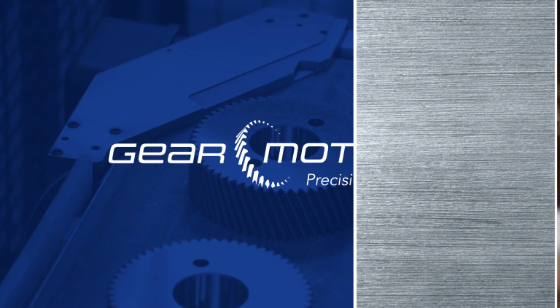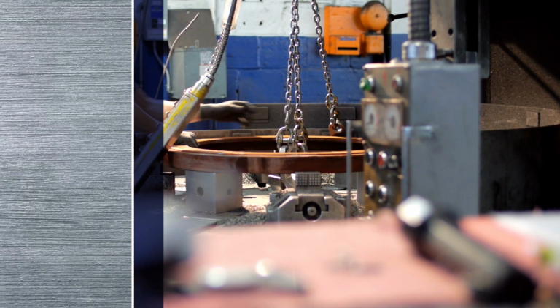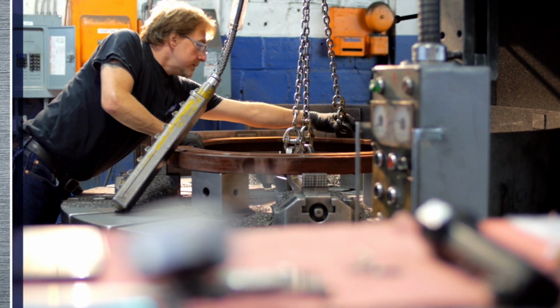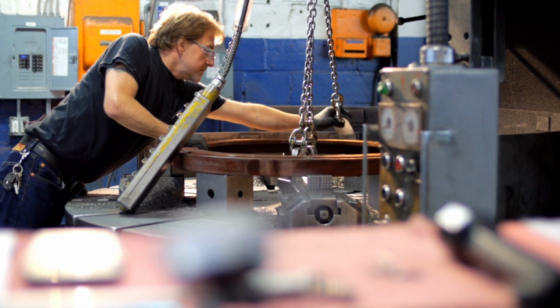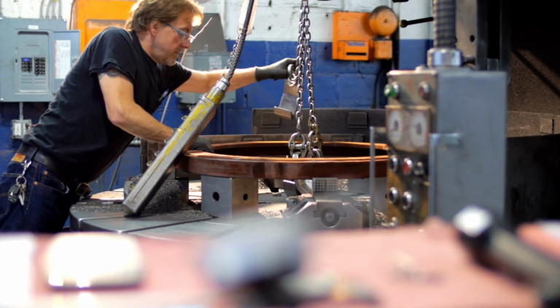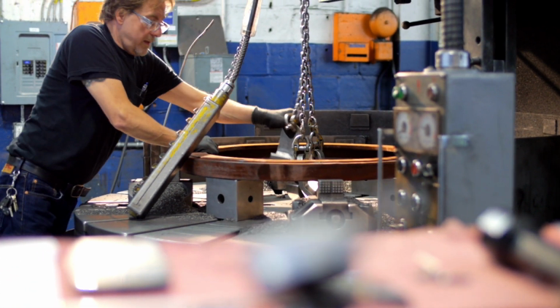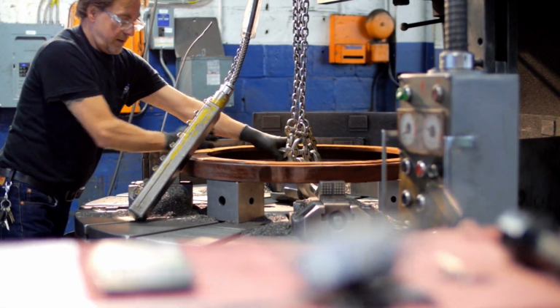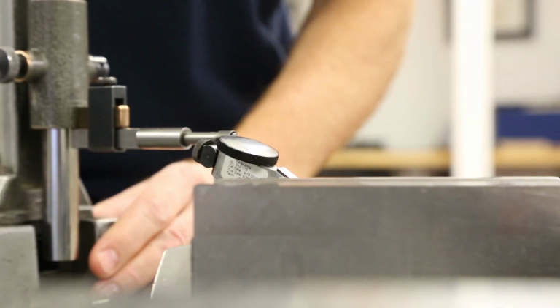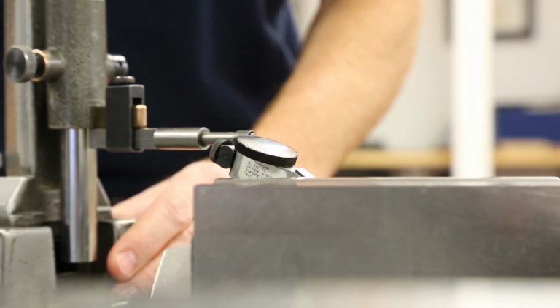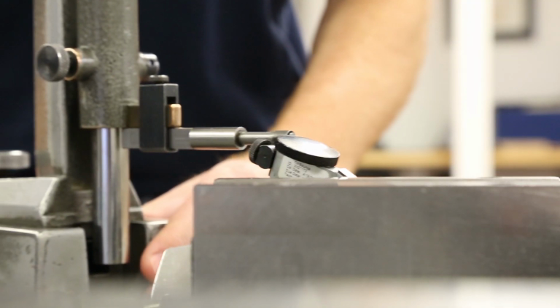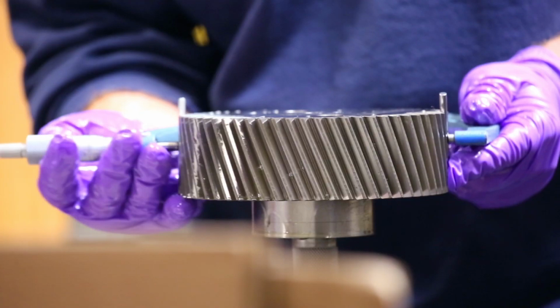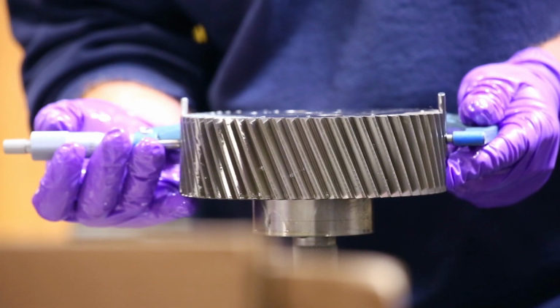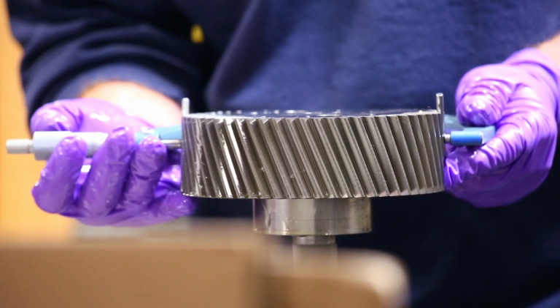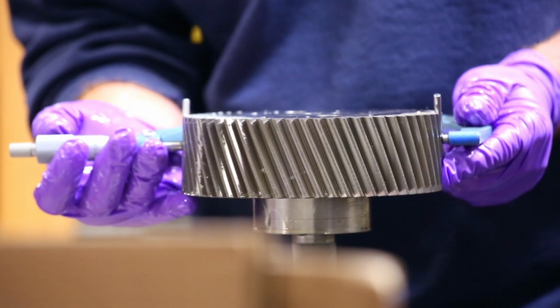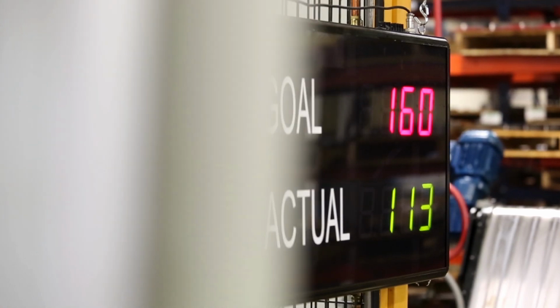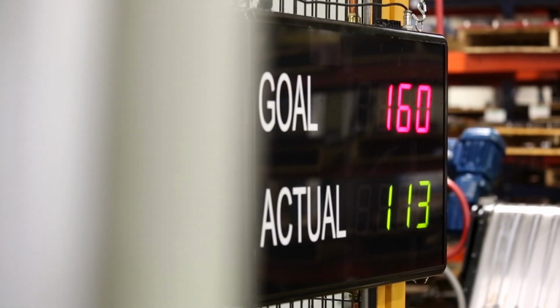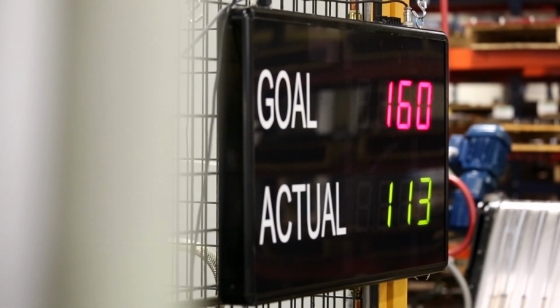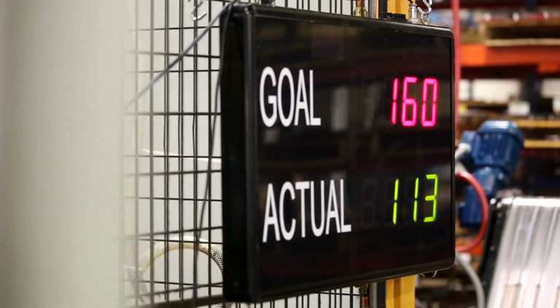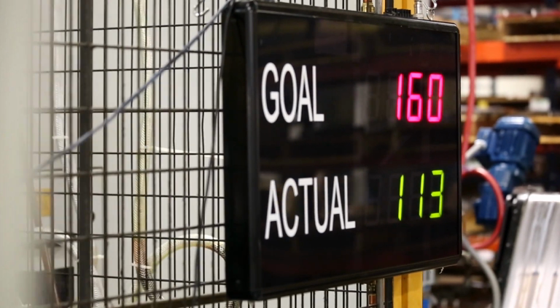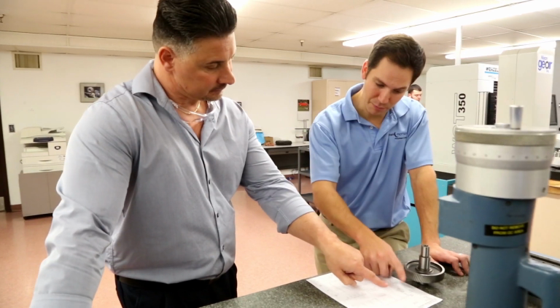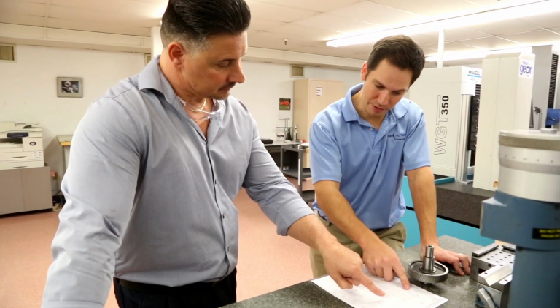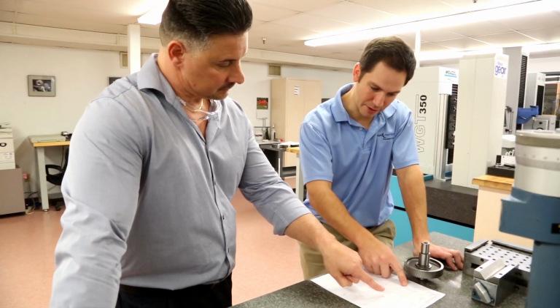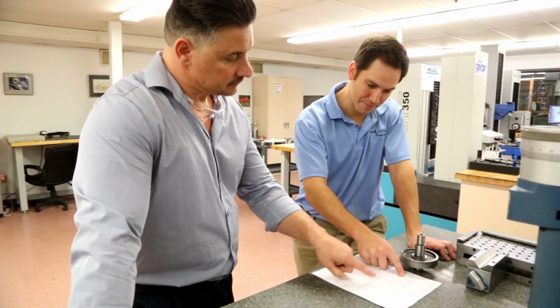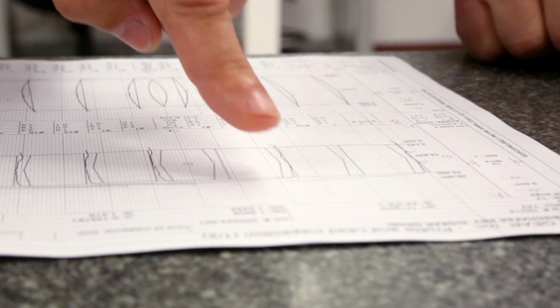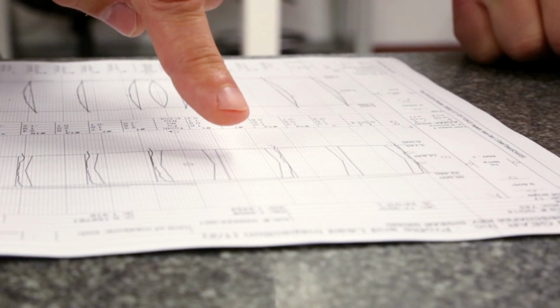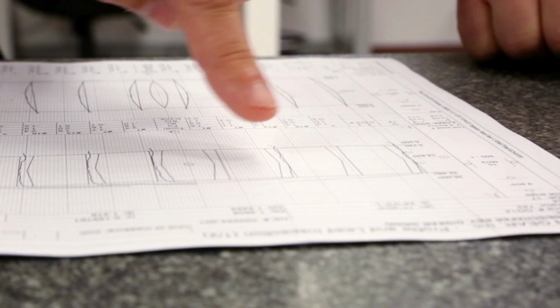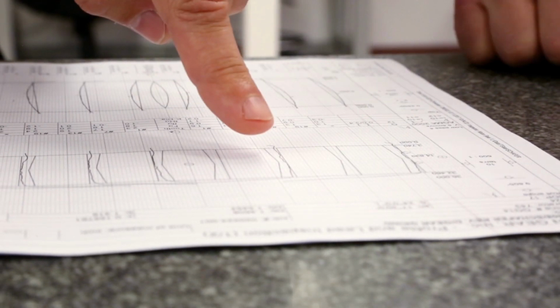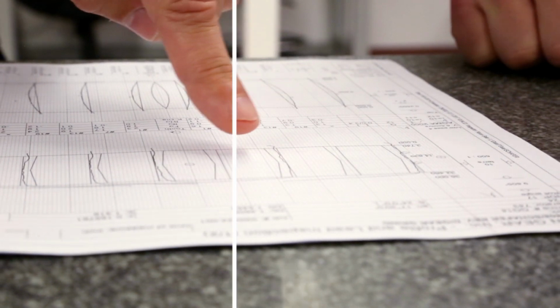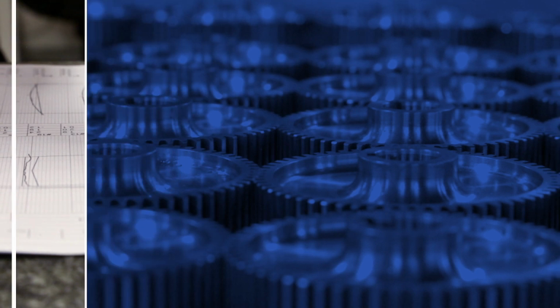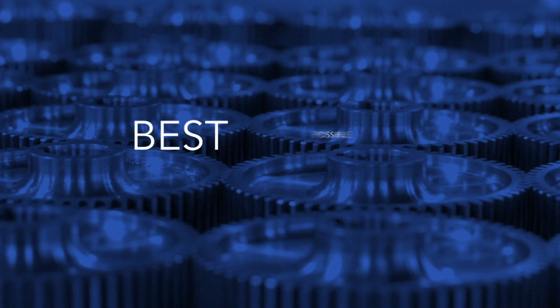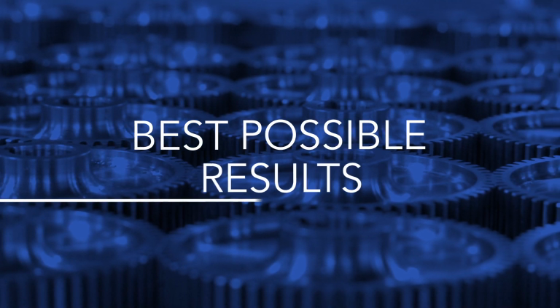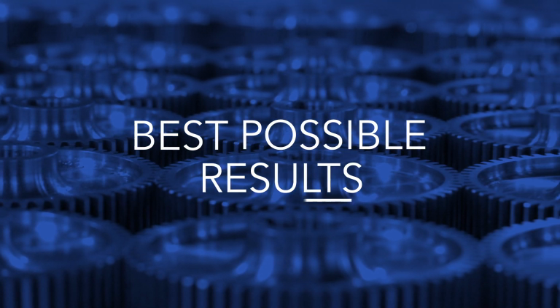When it comes to designing and manufacturing gears, GearMotions has the expertise to make a complex process as efficient as possible for our customers. From the very first conversation, we work with customers to optimize designs to achieve the best possible results.